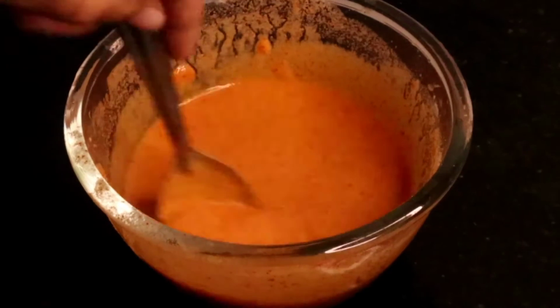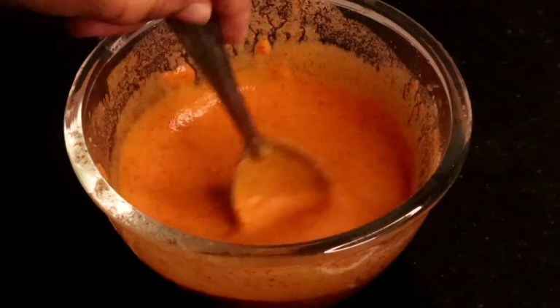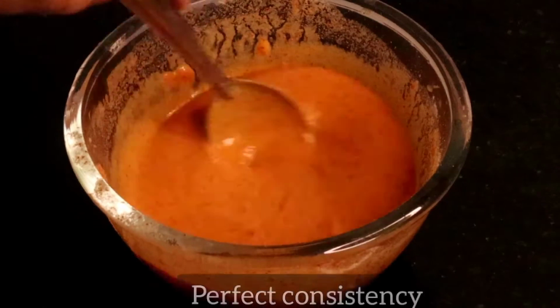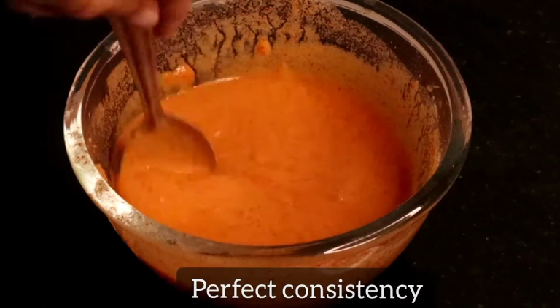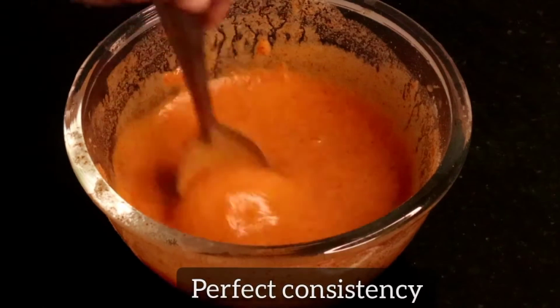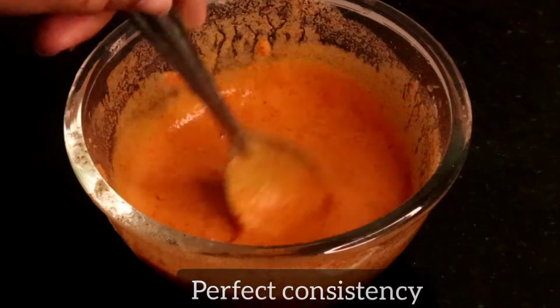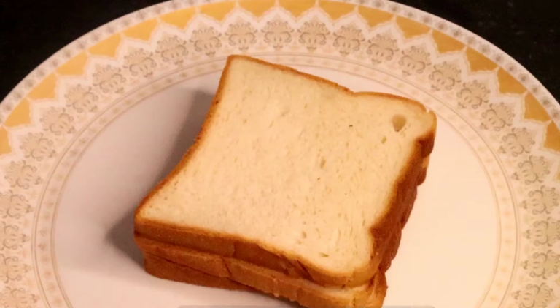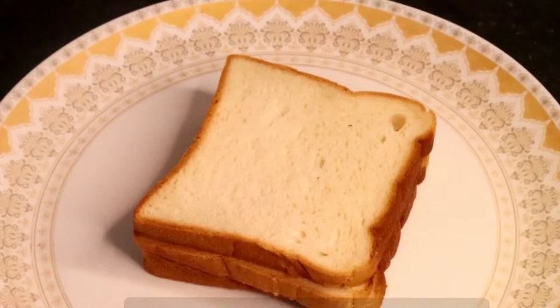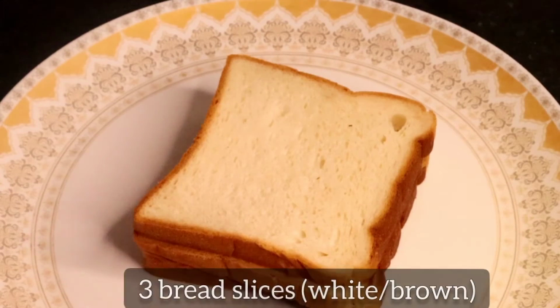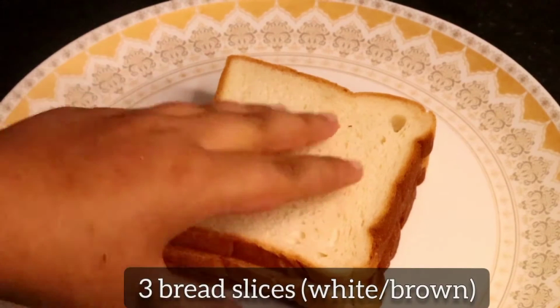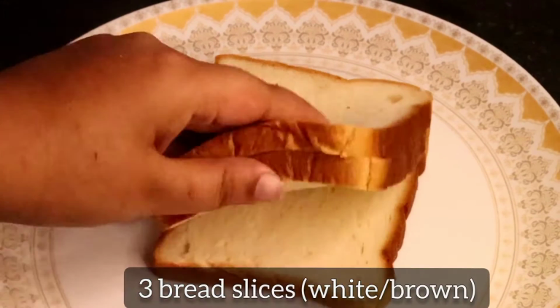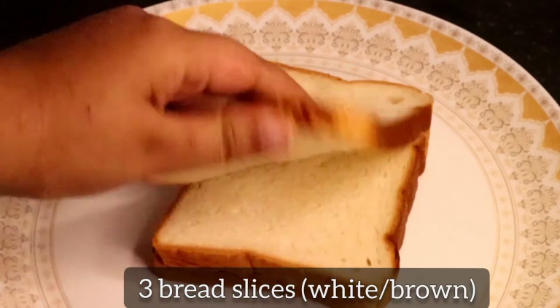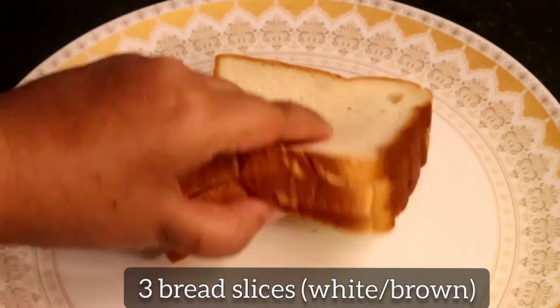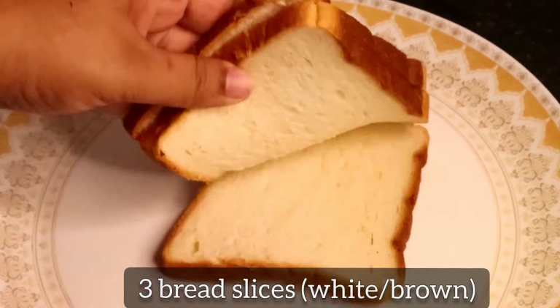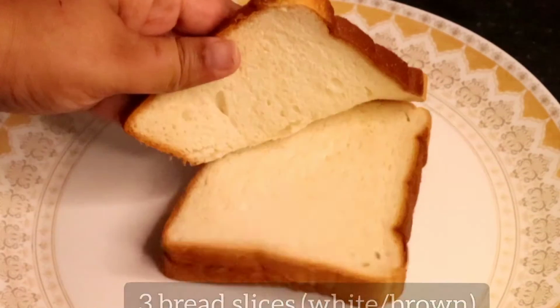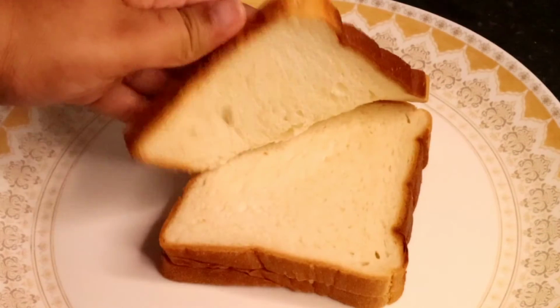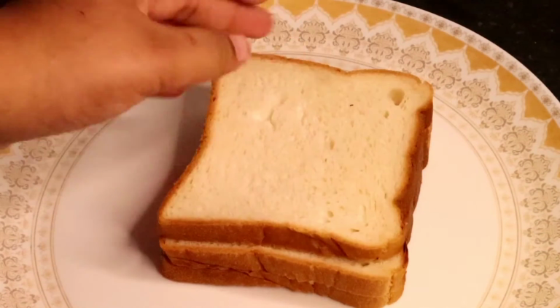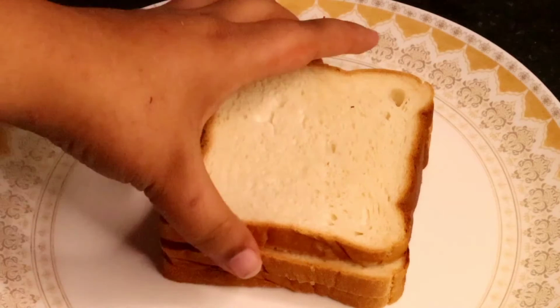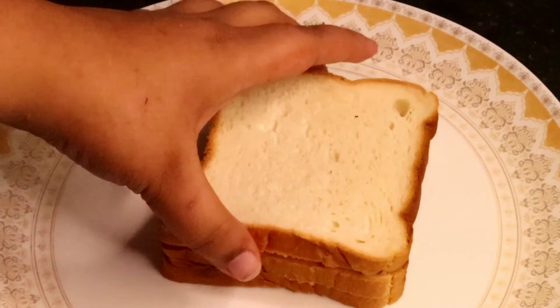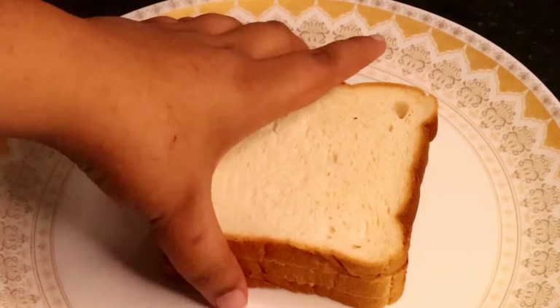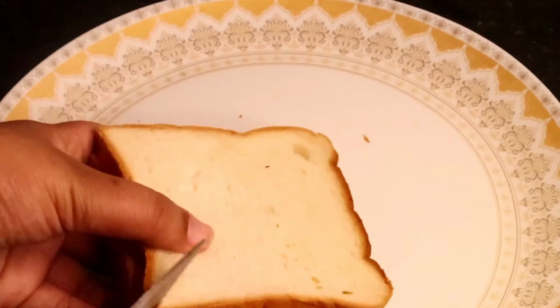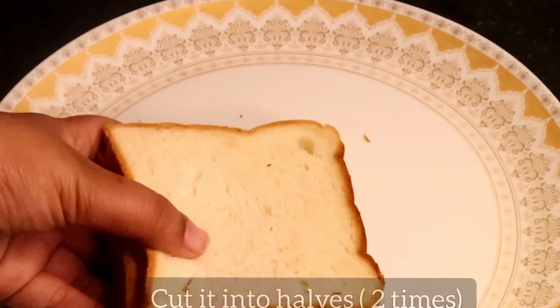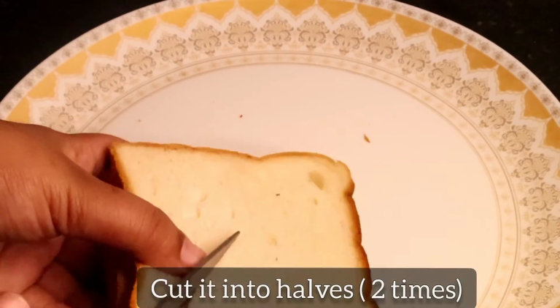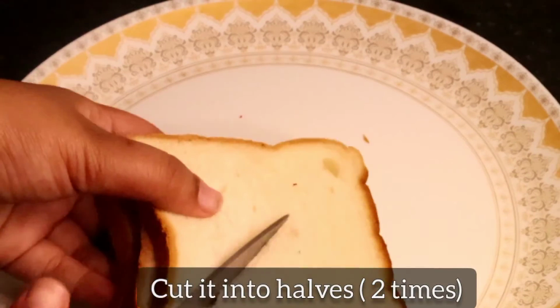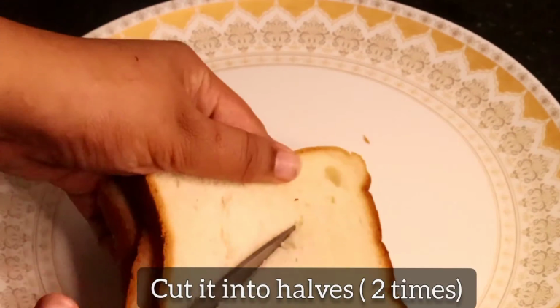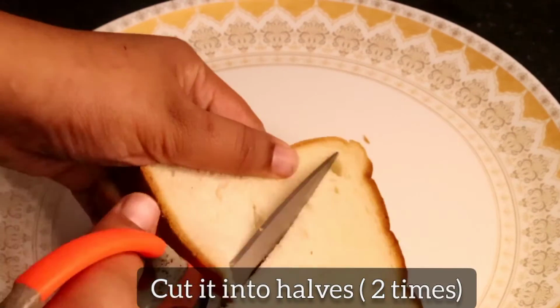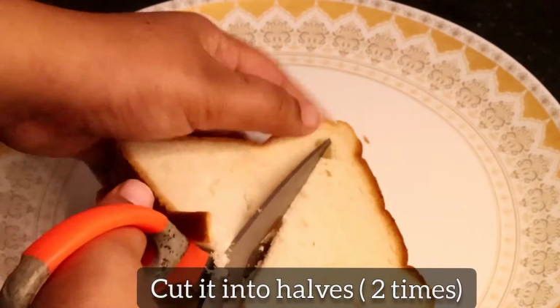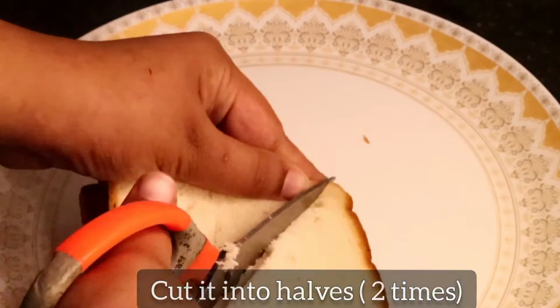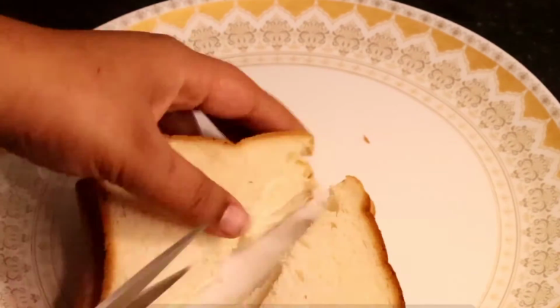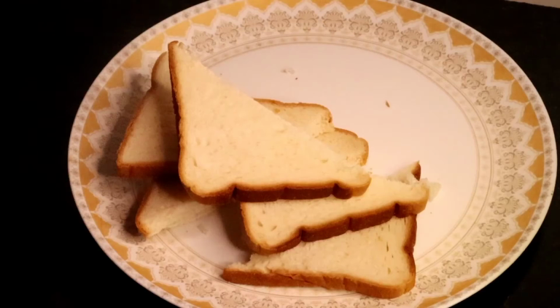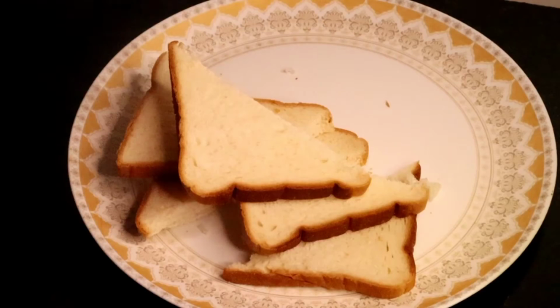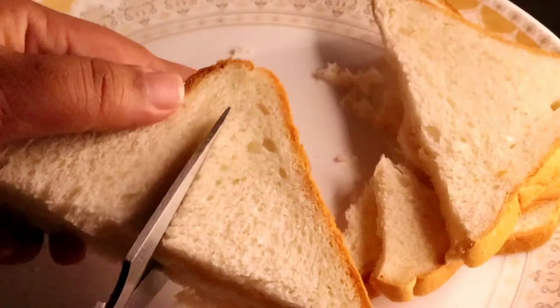This should be the consistency — pour water accordingly. Here I've taken three bread slices; you can either use white bread or brown bread, it's up to you. Now cut it into two halves, then cut it one more time.